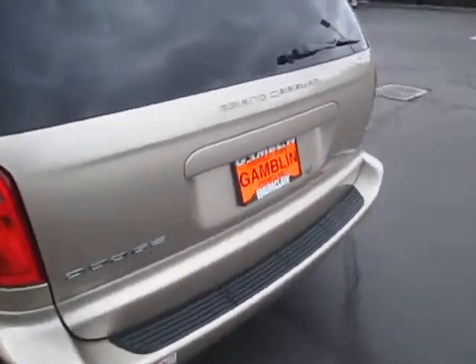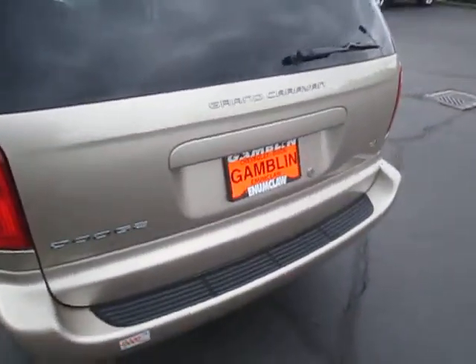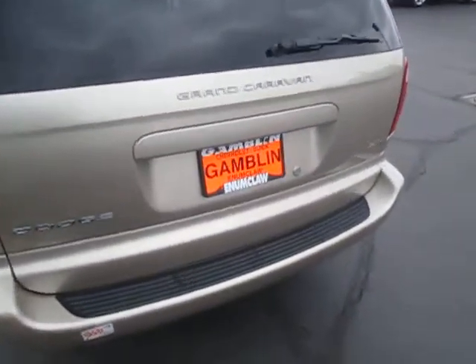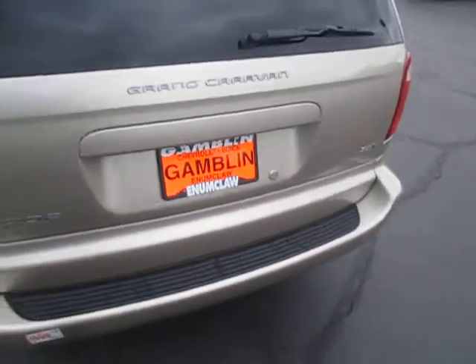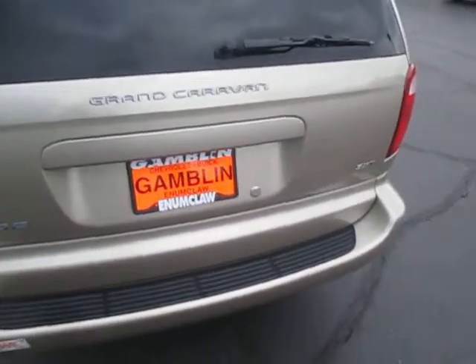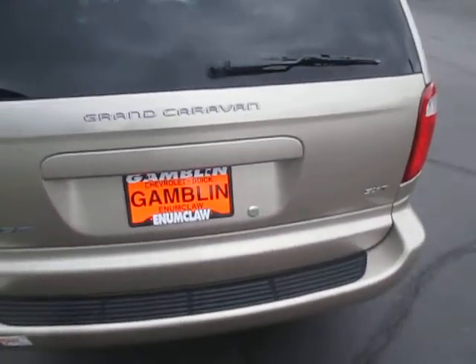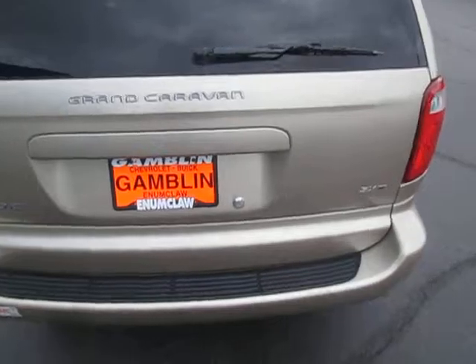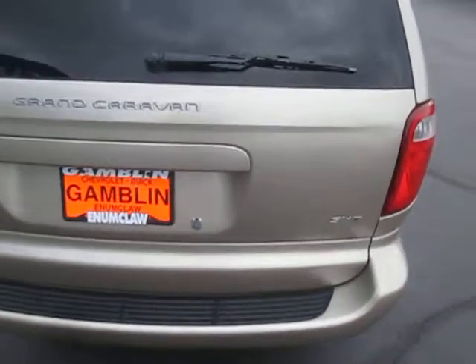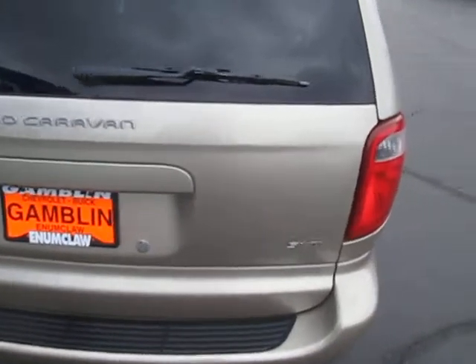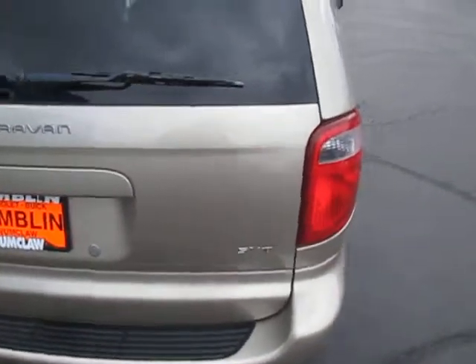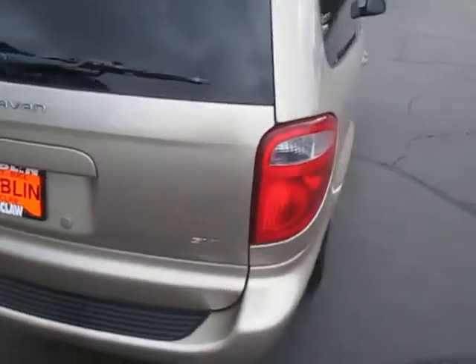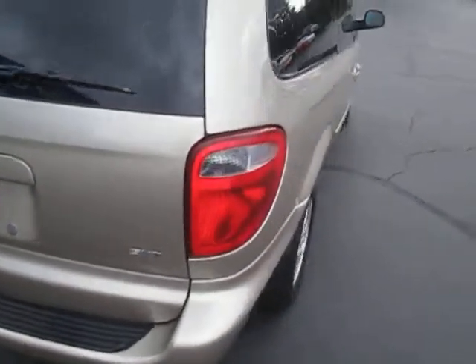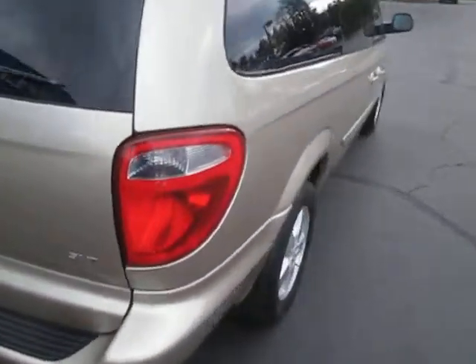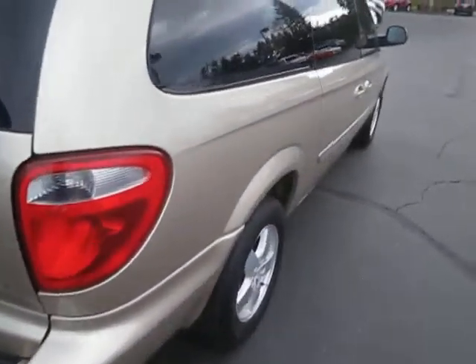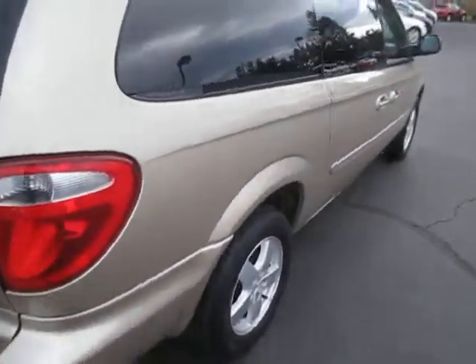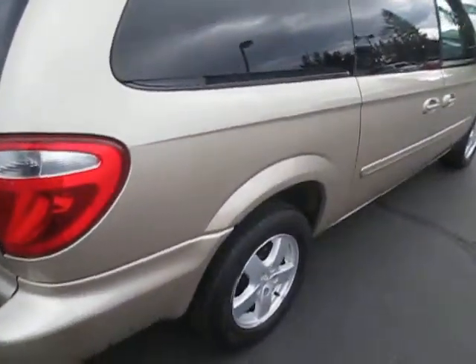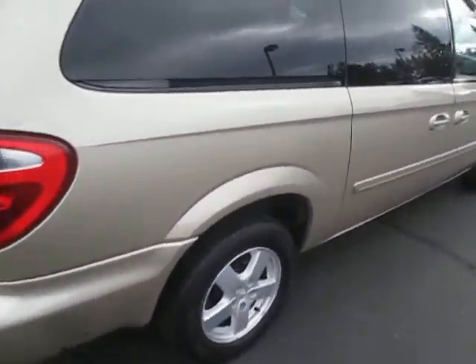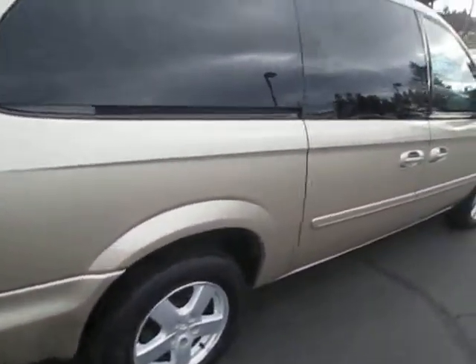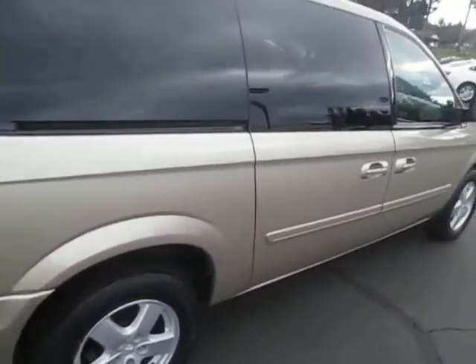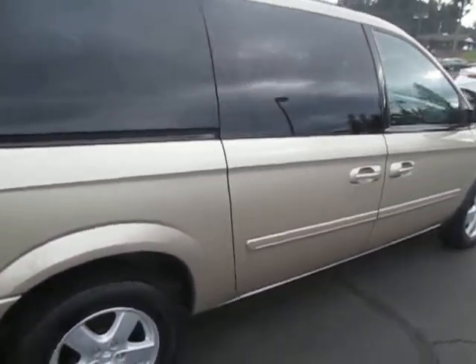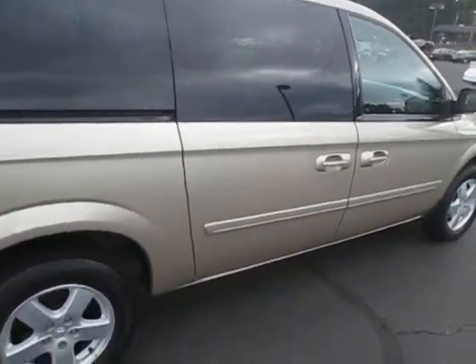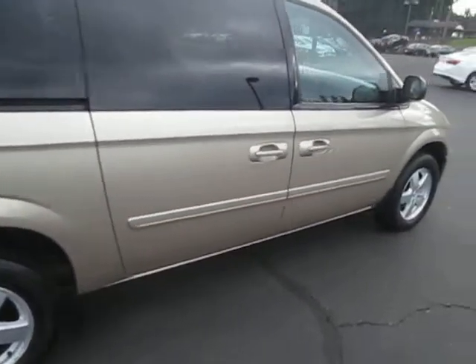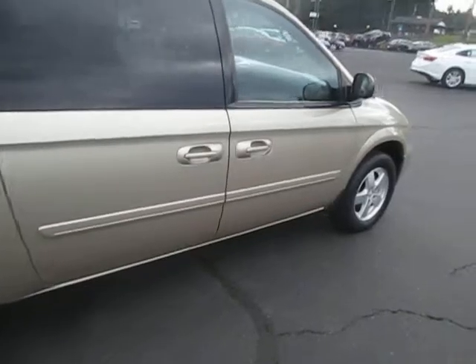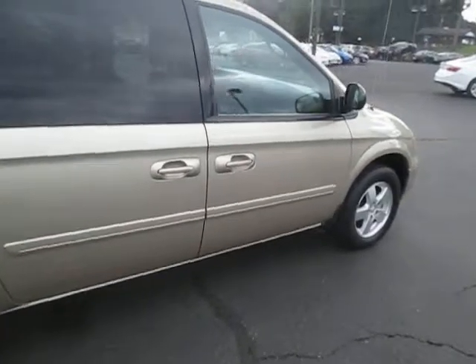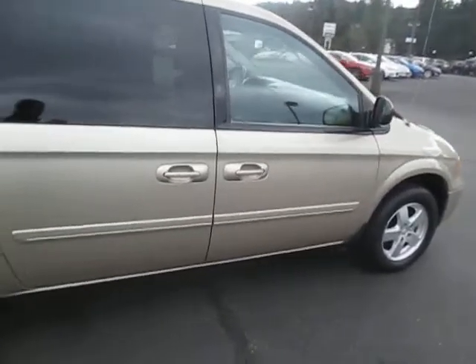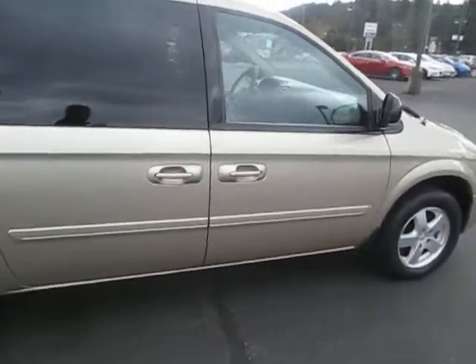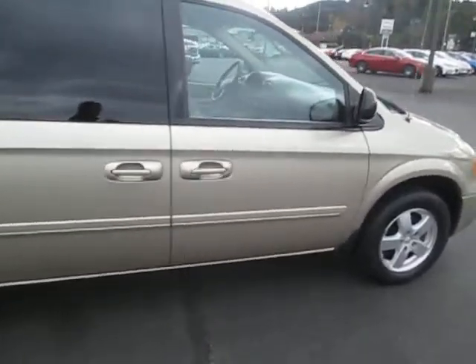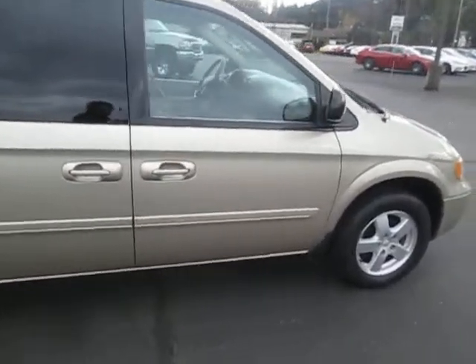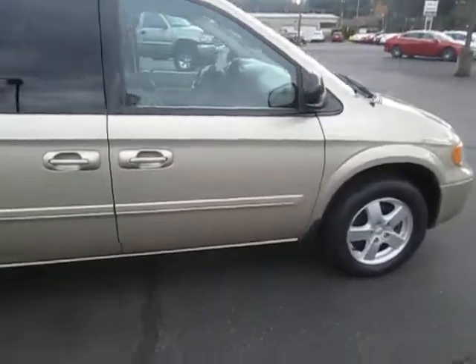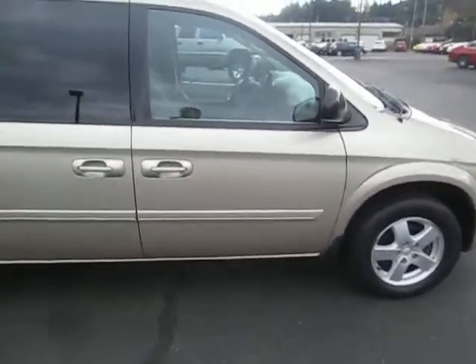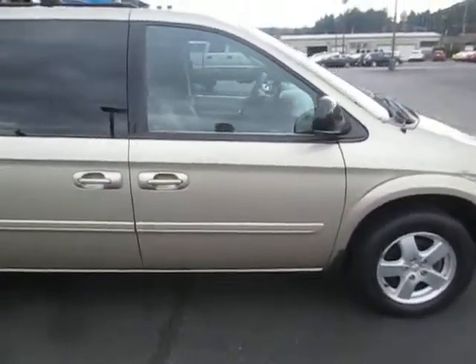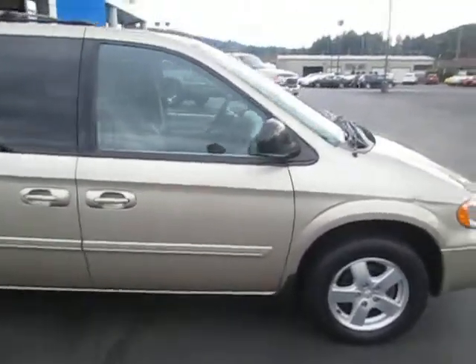Safe, reliable van. So yeah, that was our 2006 Dodge Caravan.